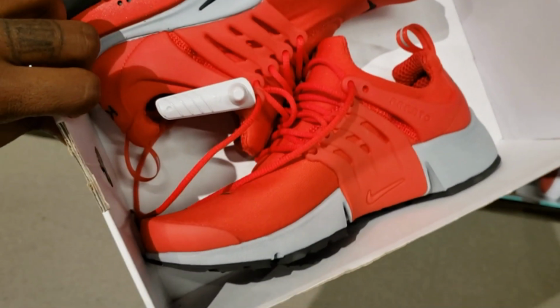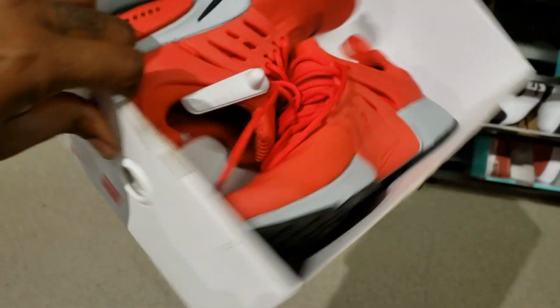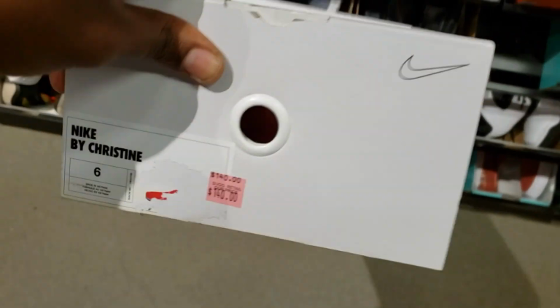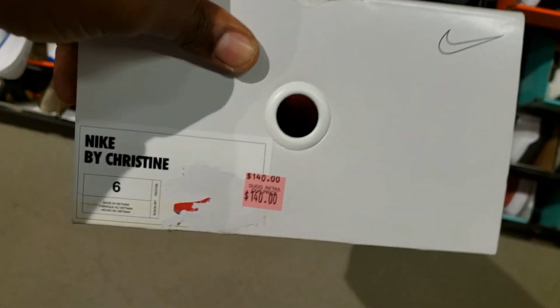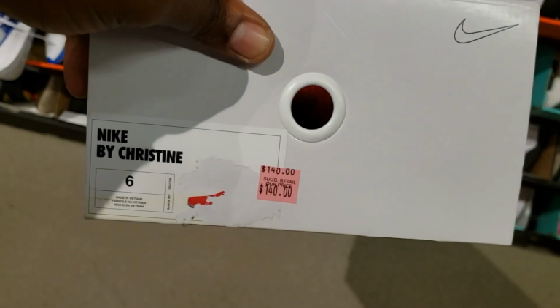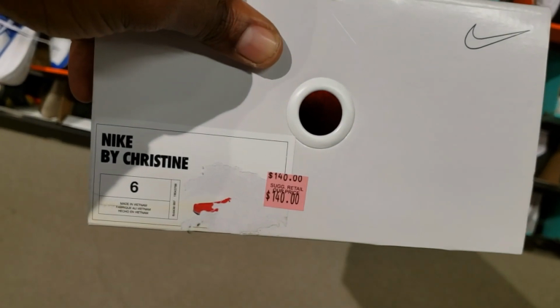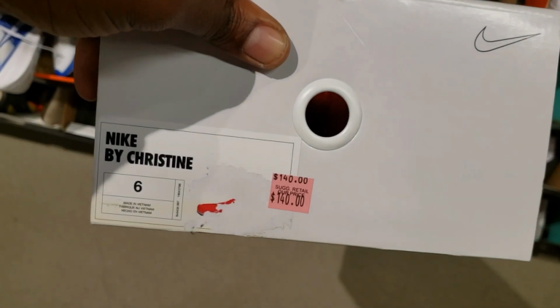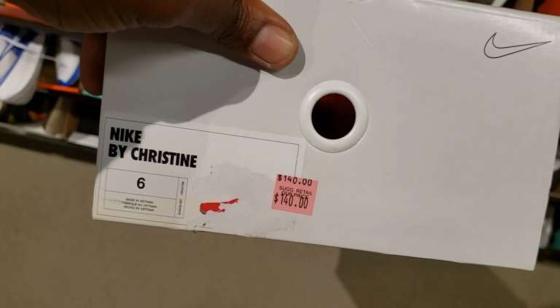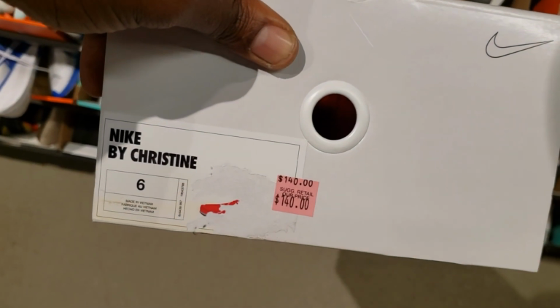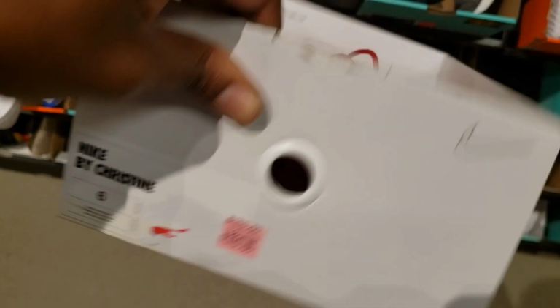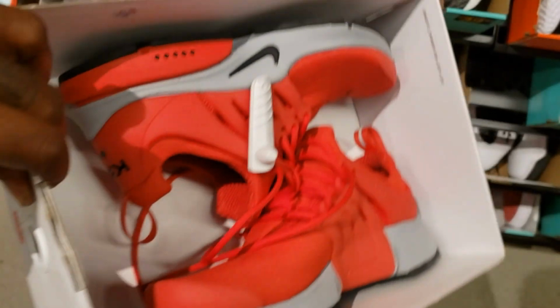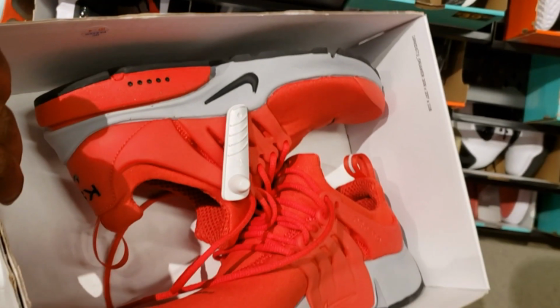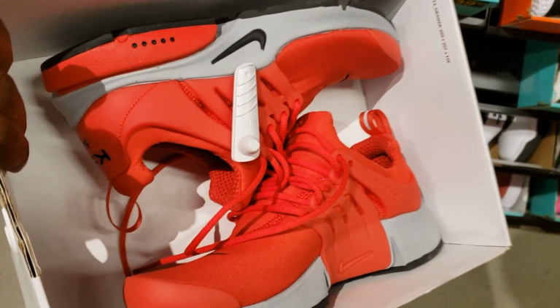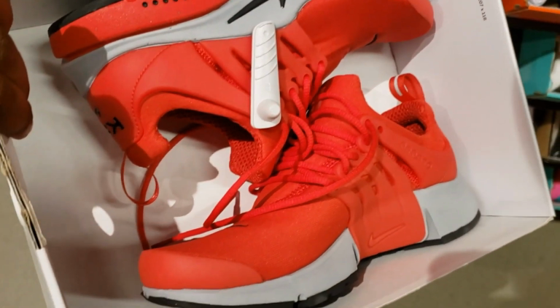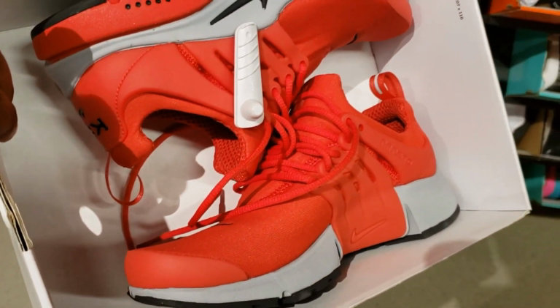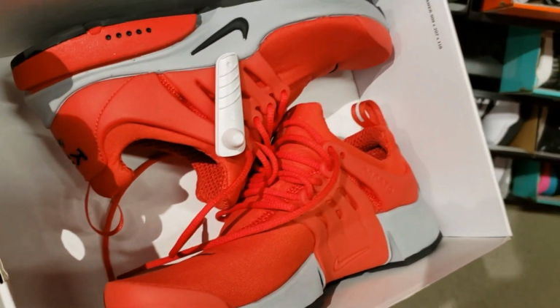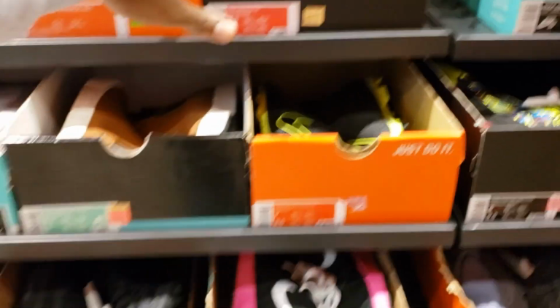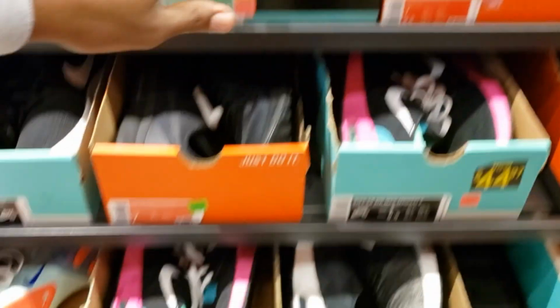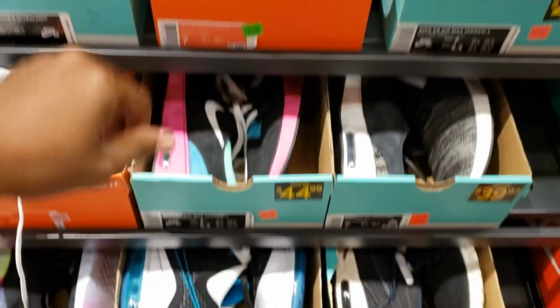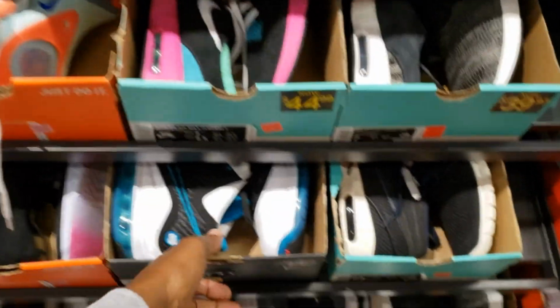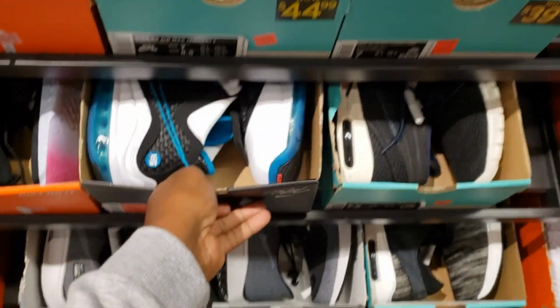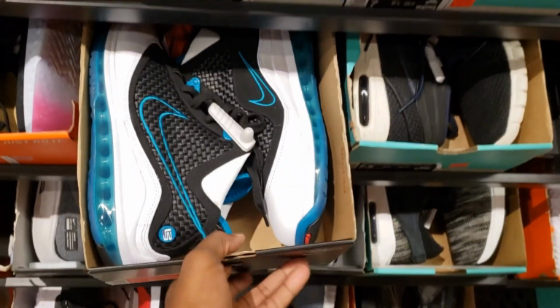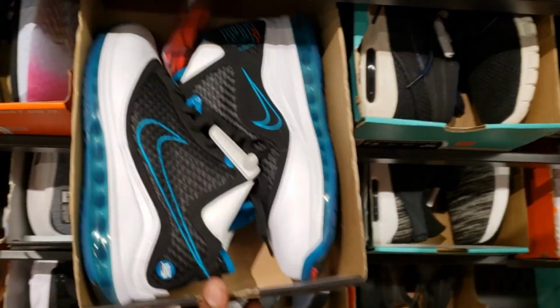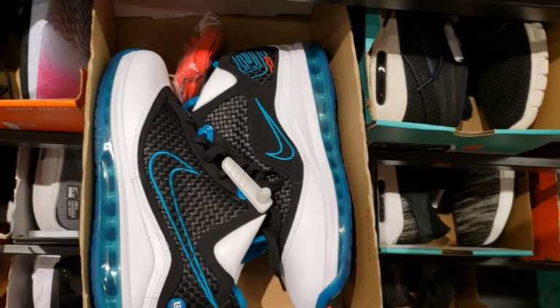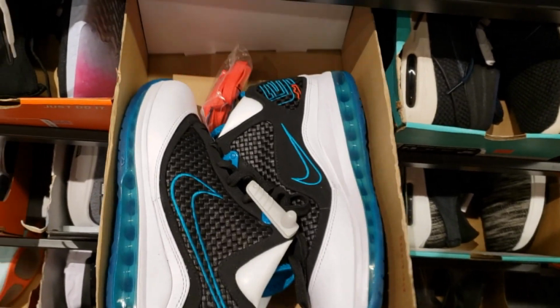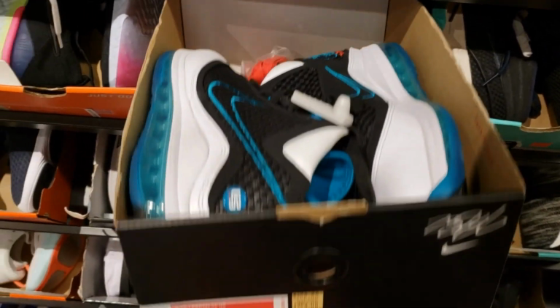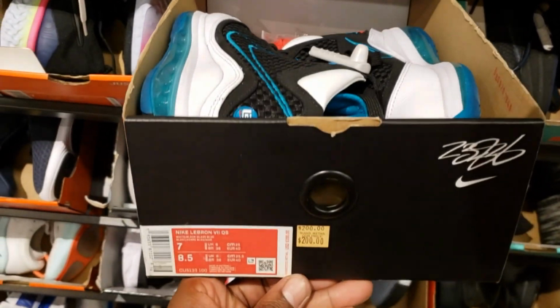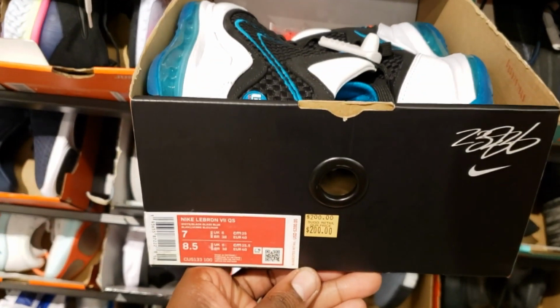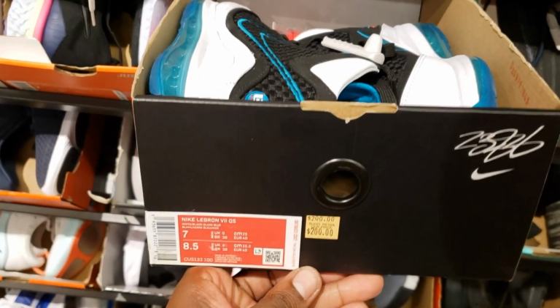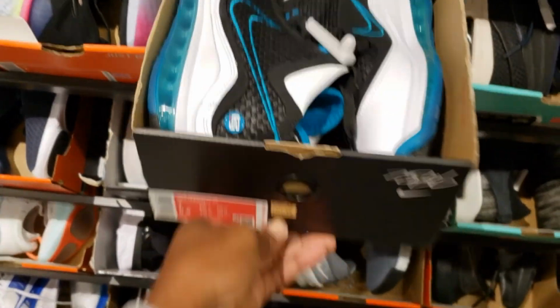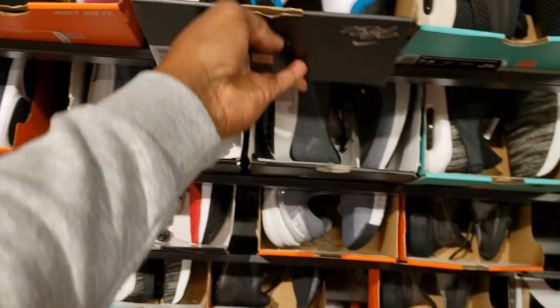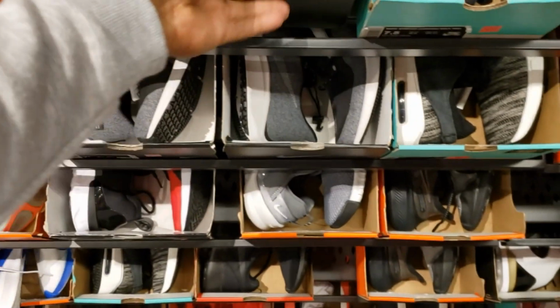Some Prestos. This is some Bayou for $140, size 6 on the Prestos. The LeBron 7s, Red Carpets — some more Red Carpets again here. $200 with retail, size 7.